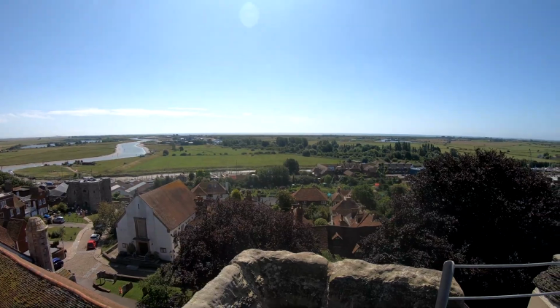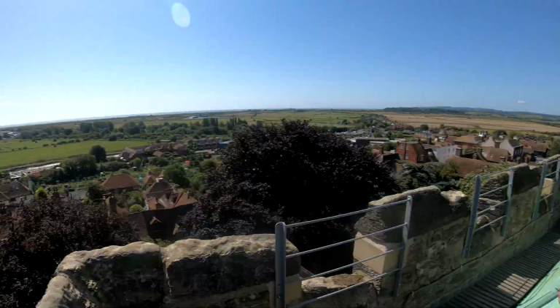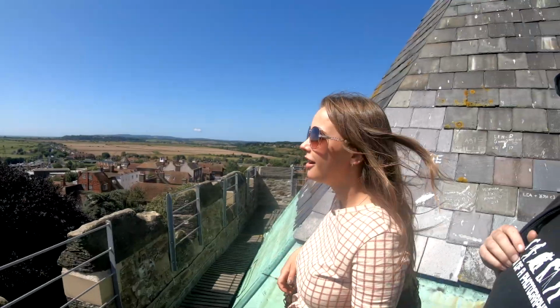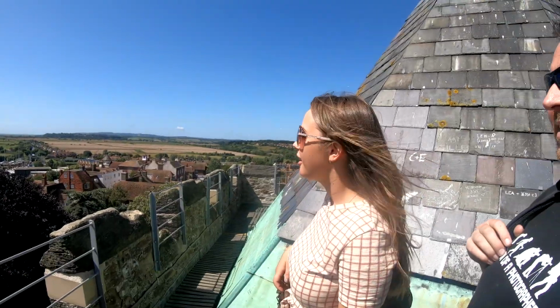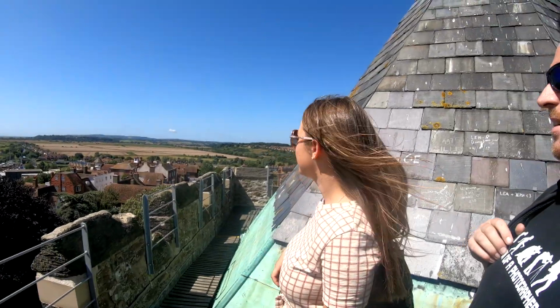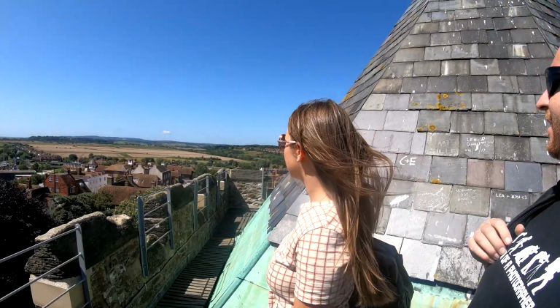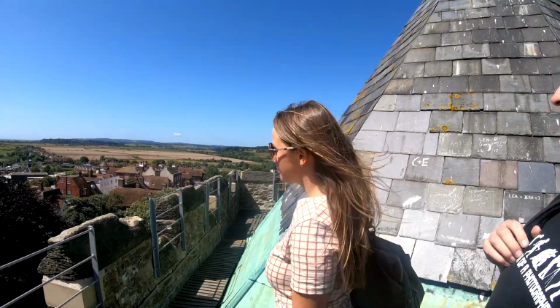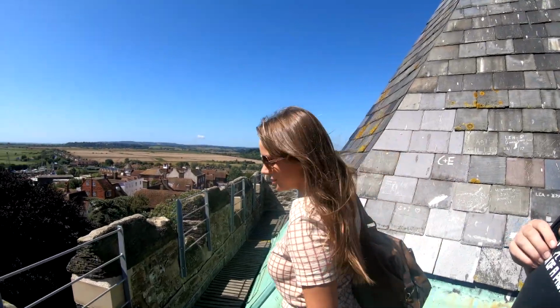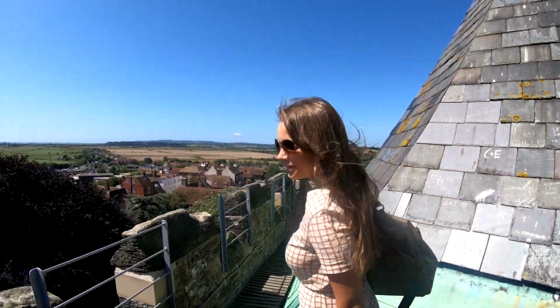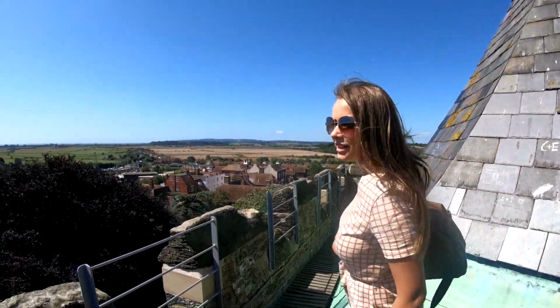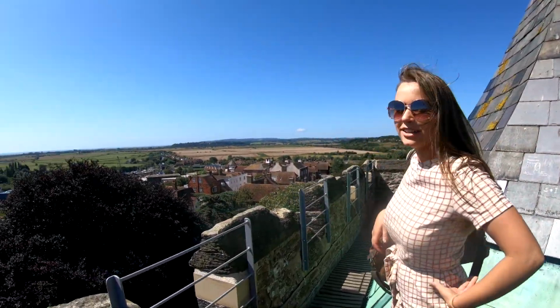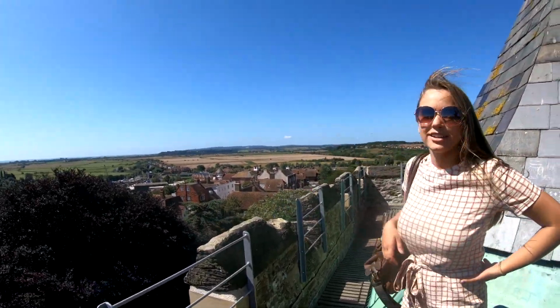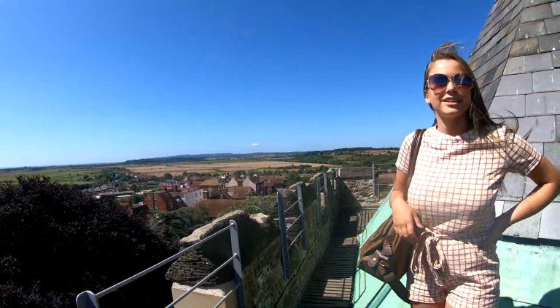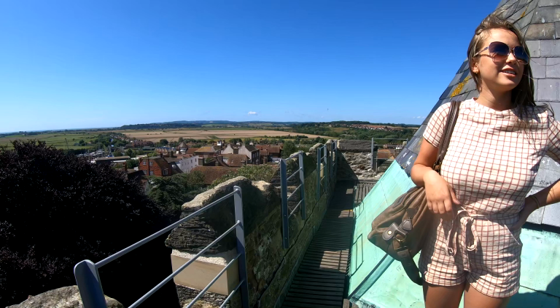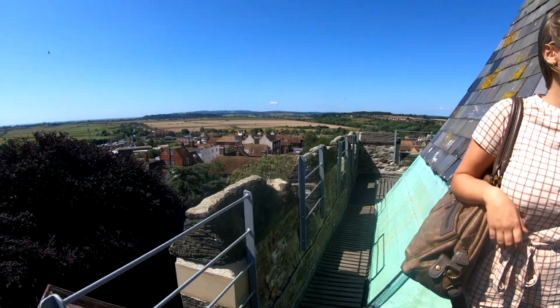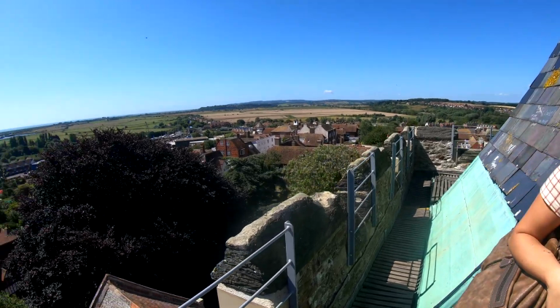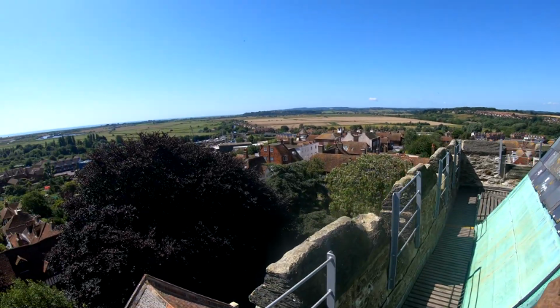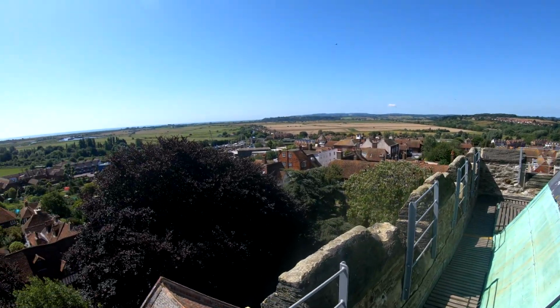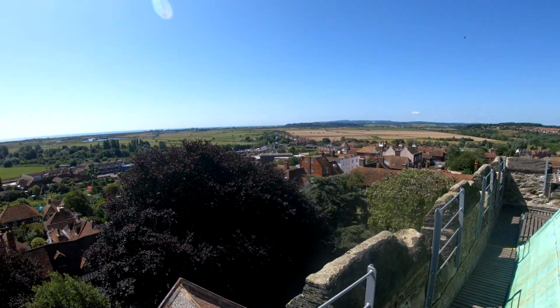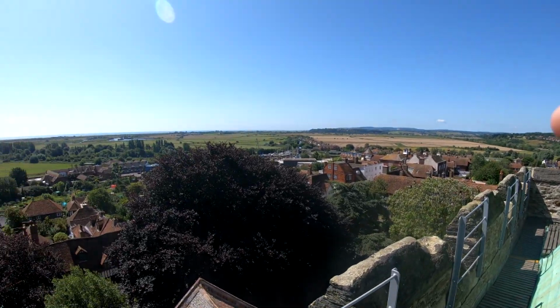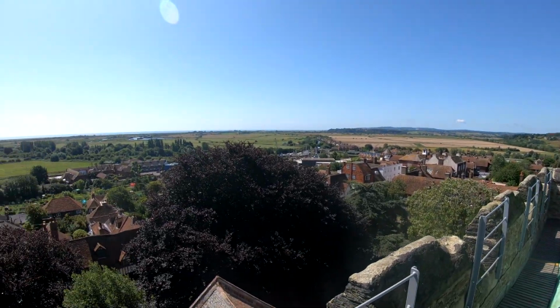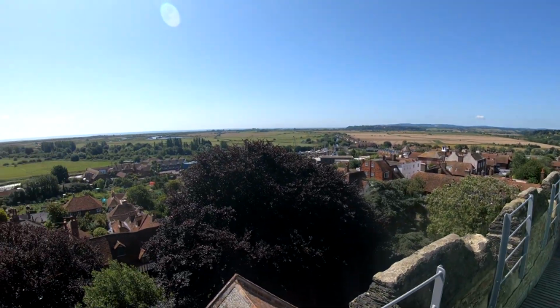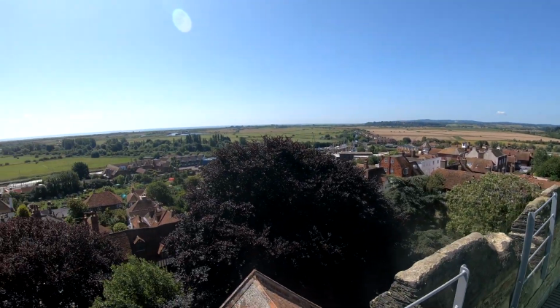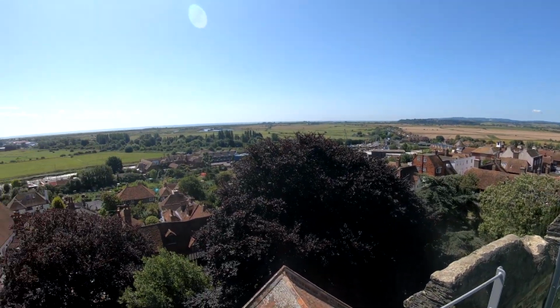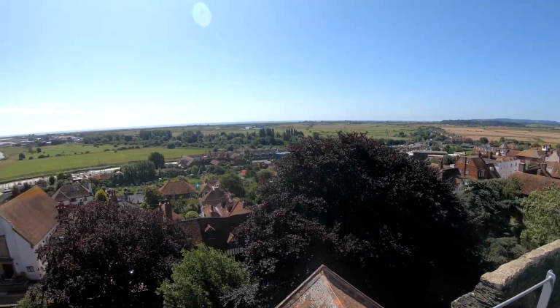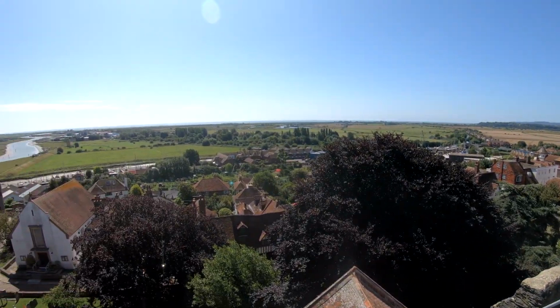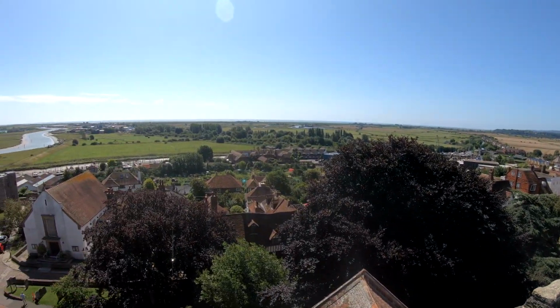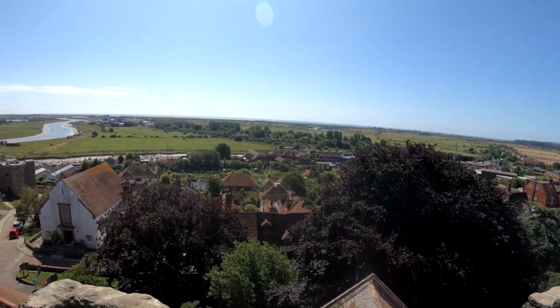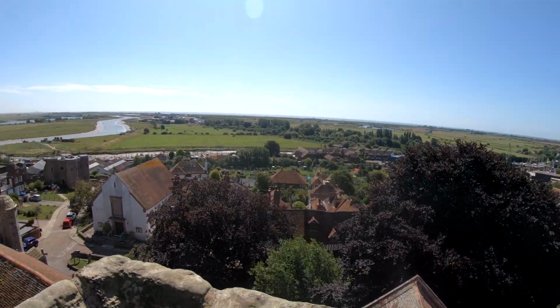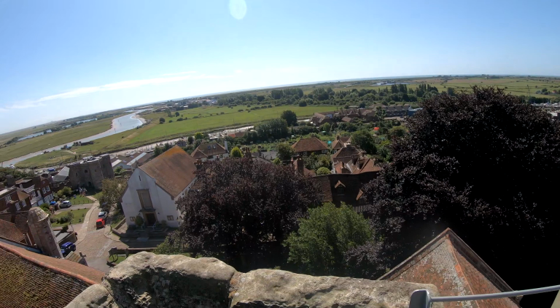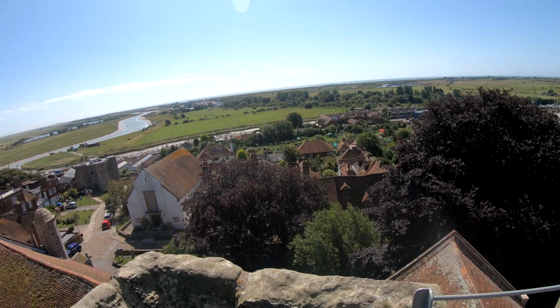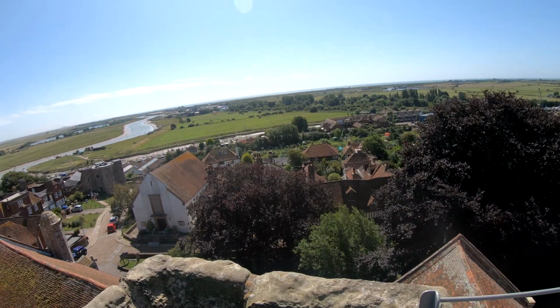That's one of the castles down there, and you can just see right across the English countryside, right across to the sea. In fact, you can see France in the distance occasionally when it's a really clear day.